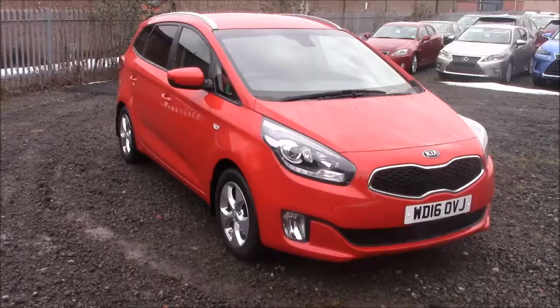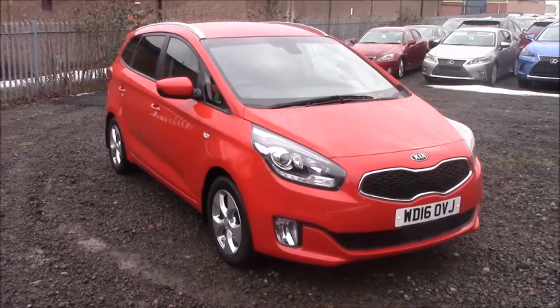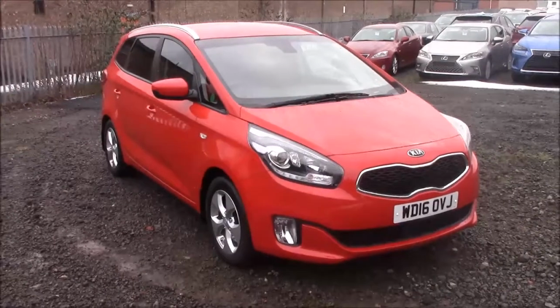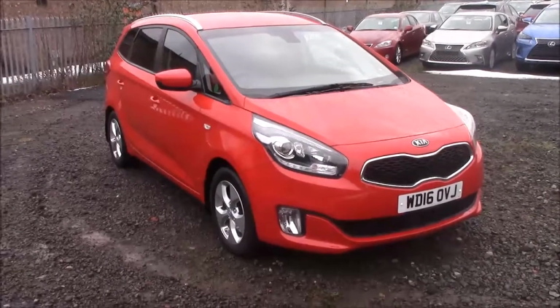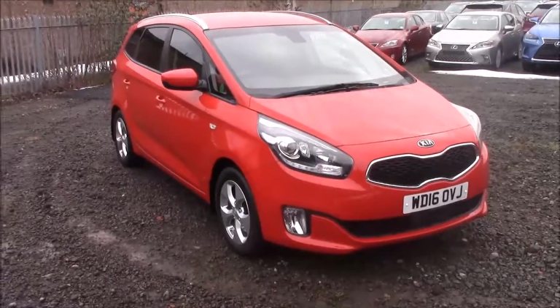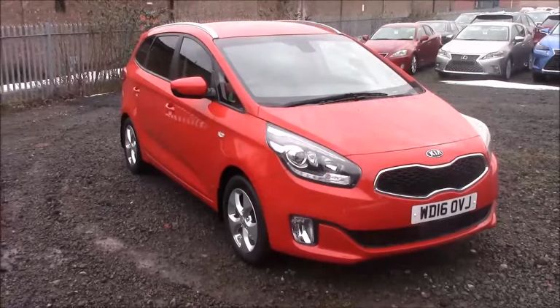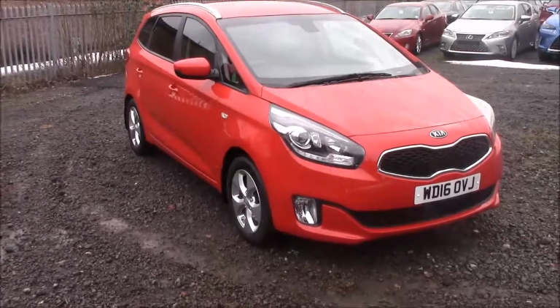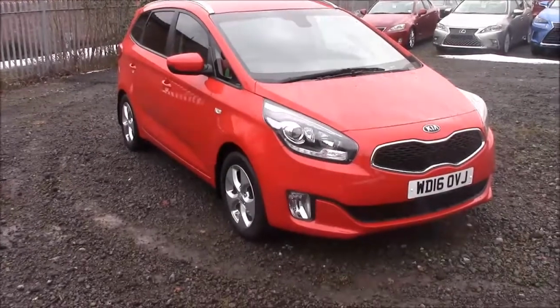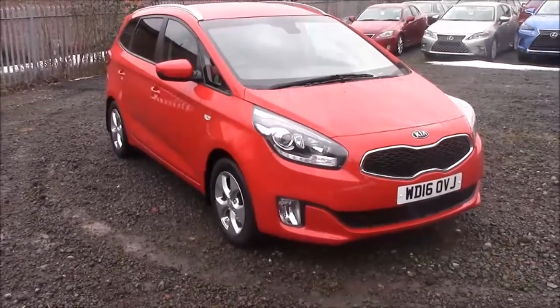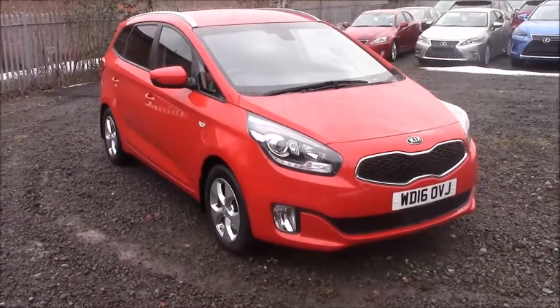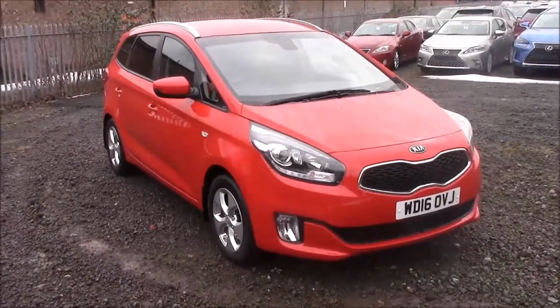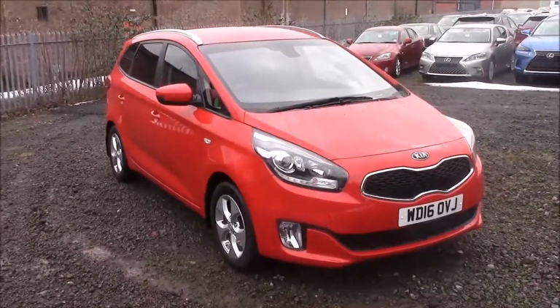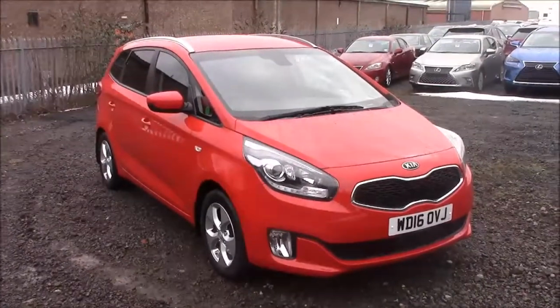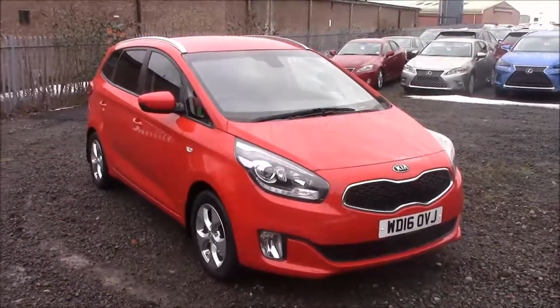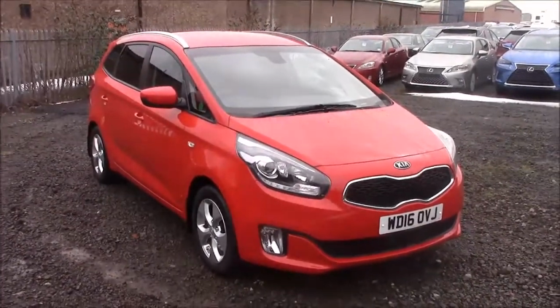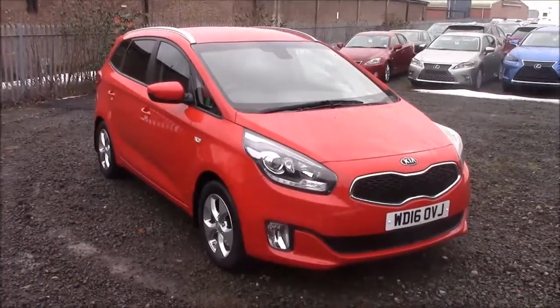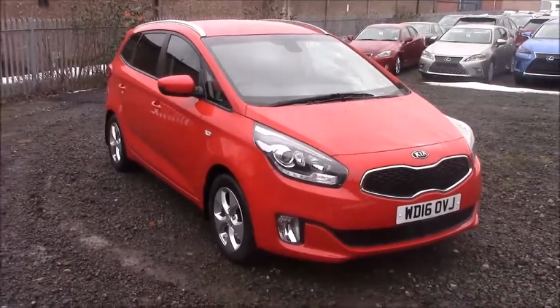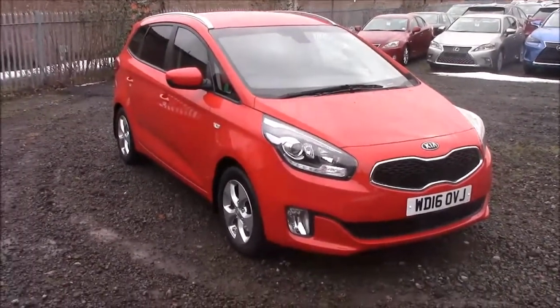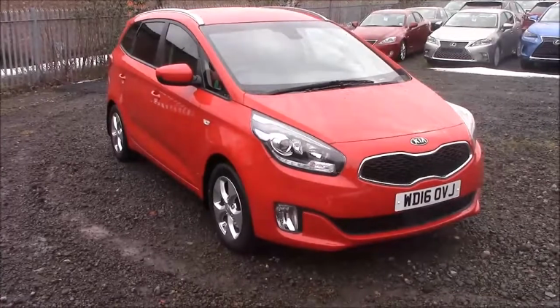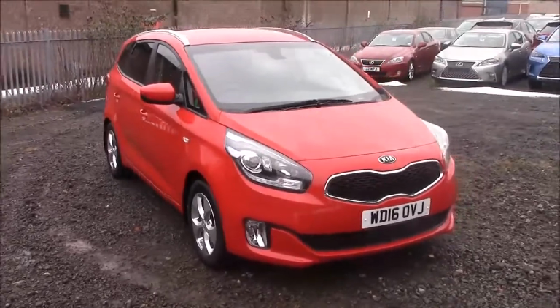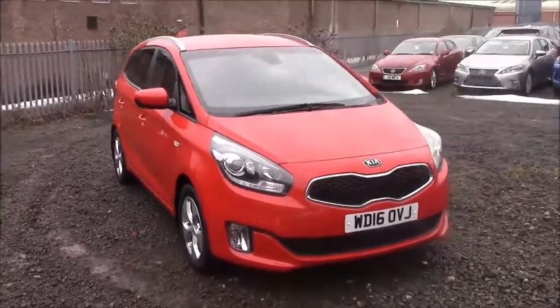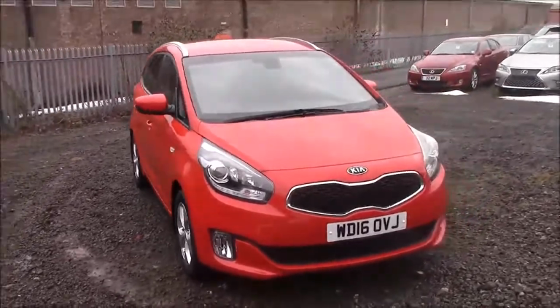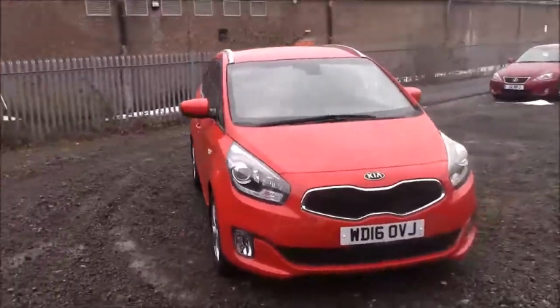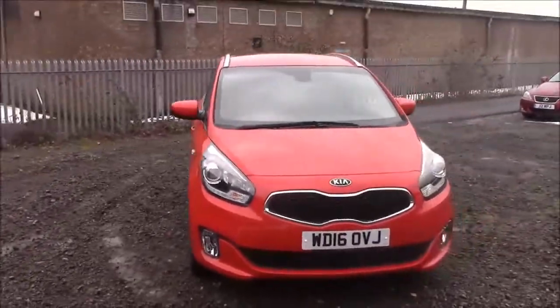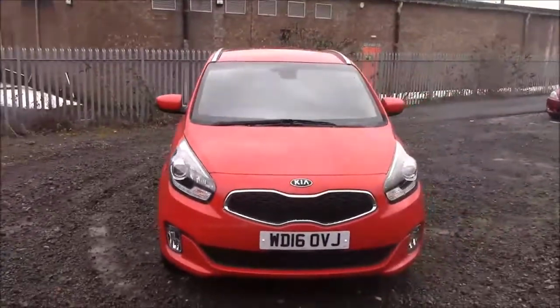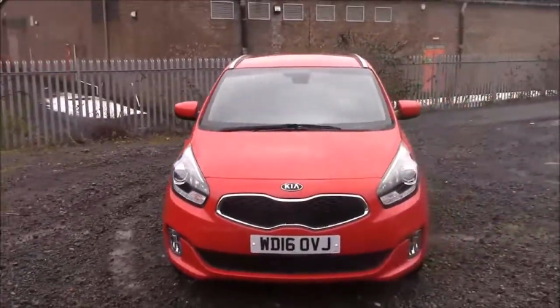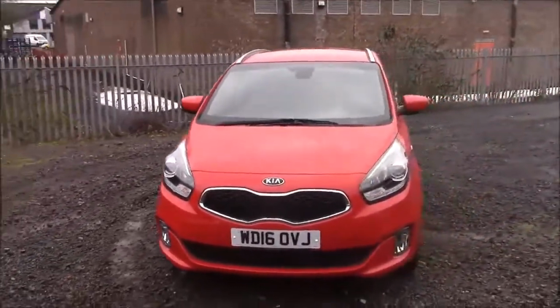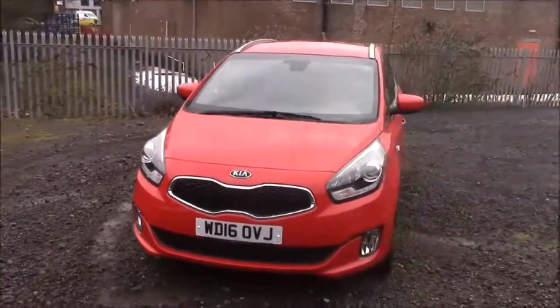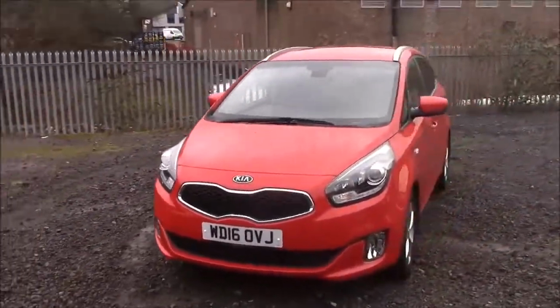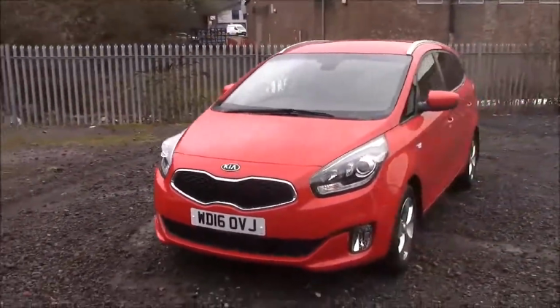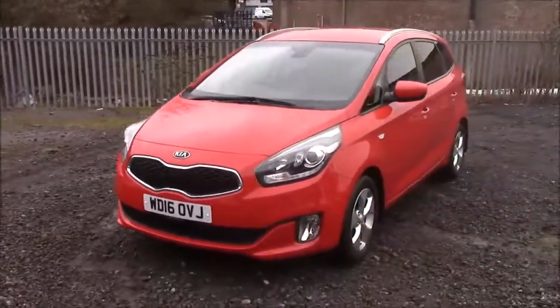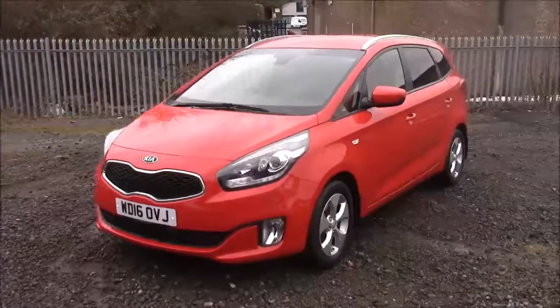Welcome to Wessex Garages on the Arth Road in Cardiff. Today we have a Kia Carens CRDI SR7 ISG. This car comes in red and has a diesel manual. I'm going to give you a tour of this vehicle today. For more information or further specifications on this vehicle, please don't hesitate to click on the link in the video.